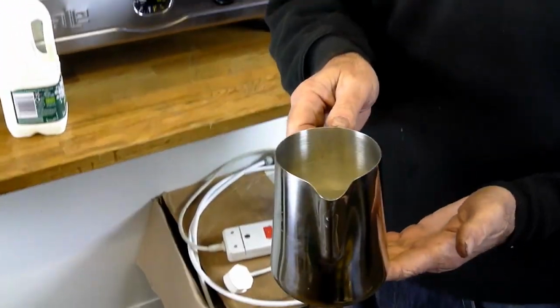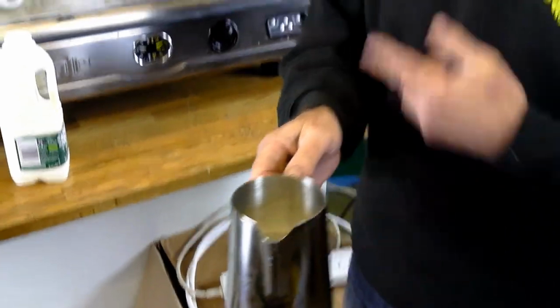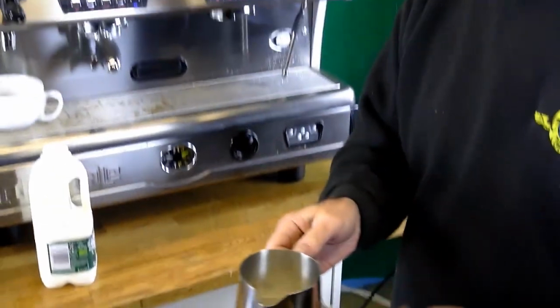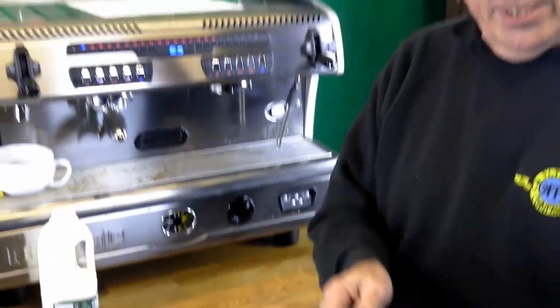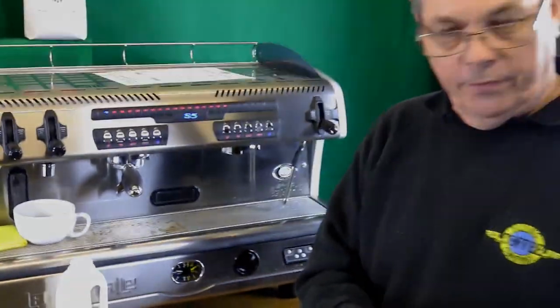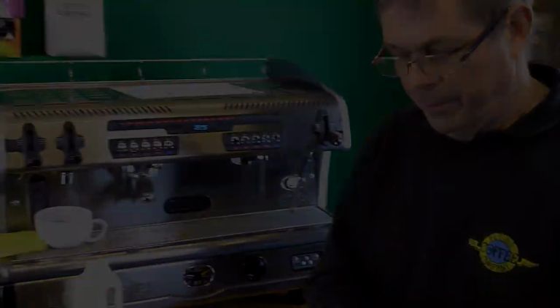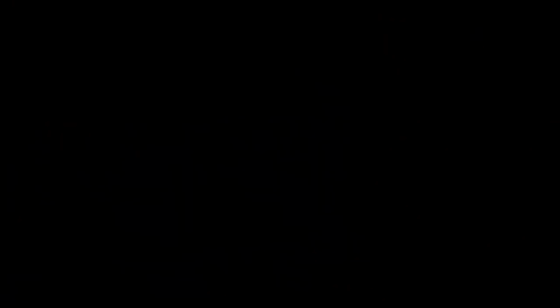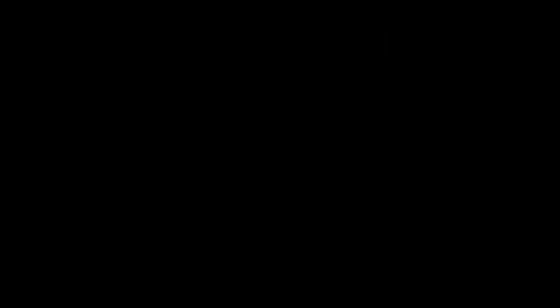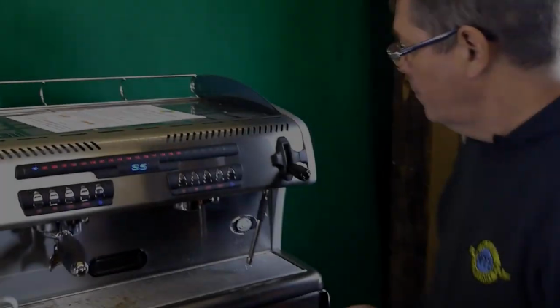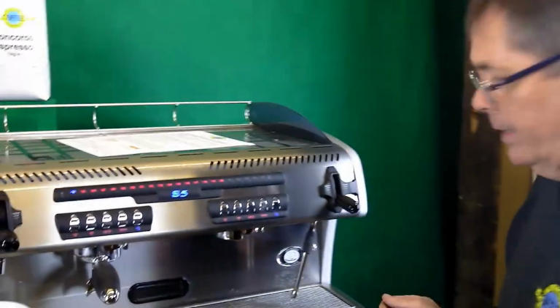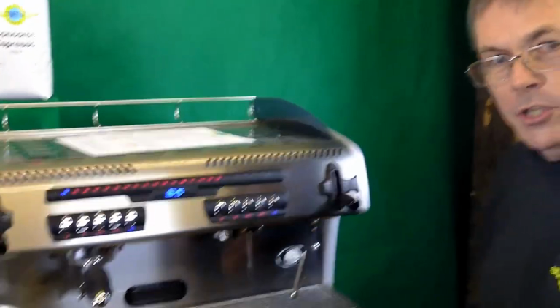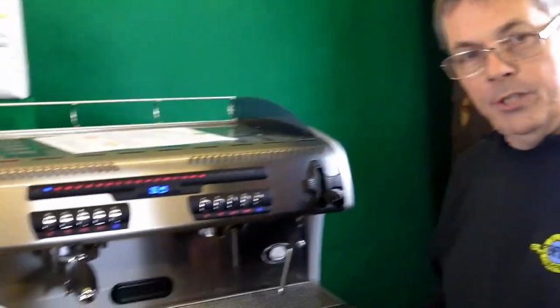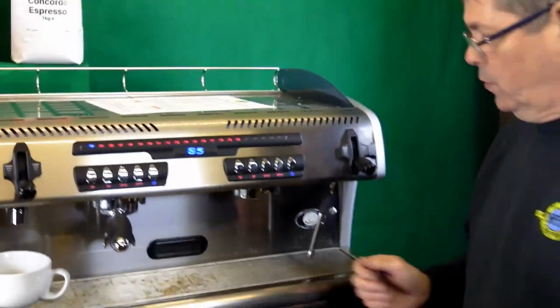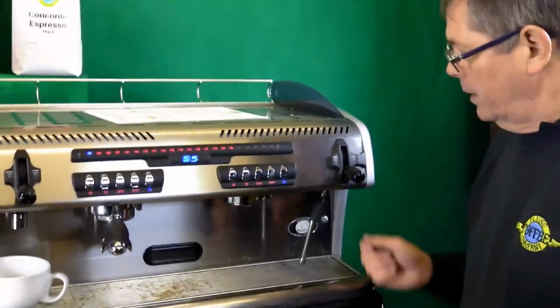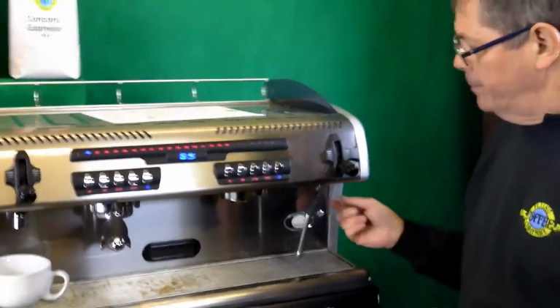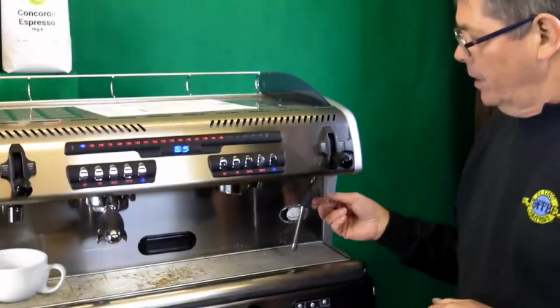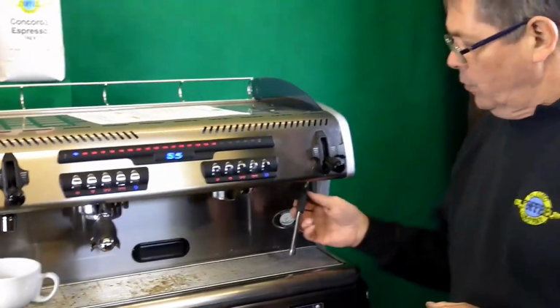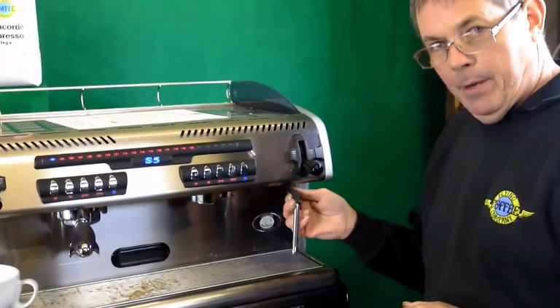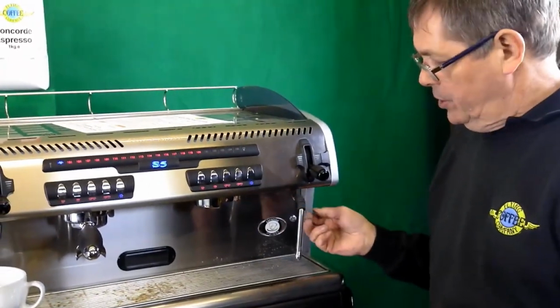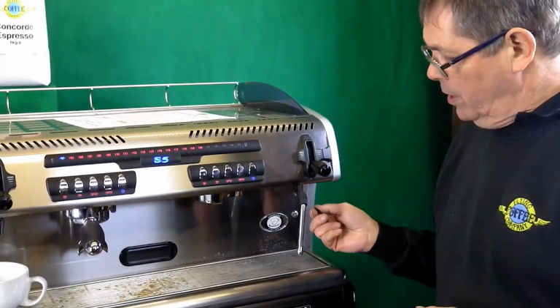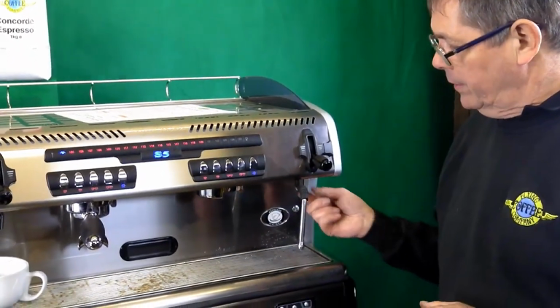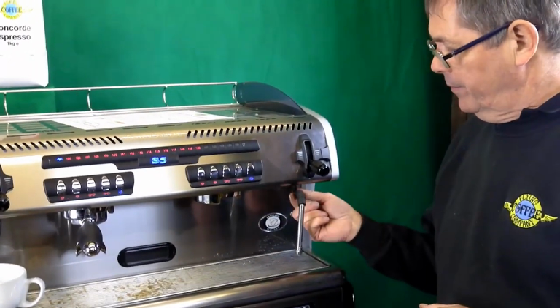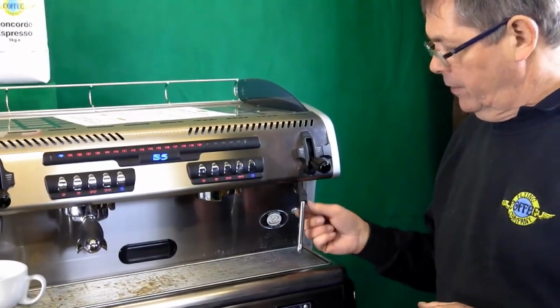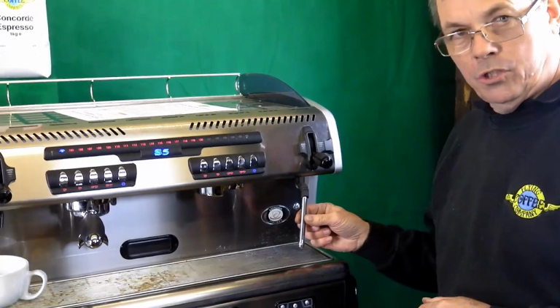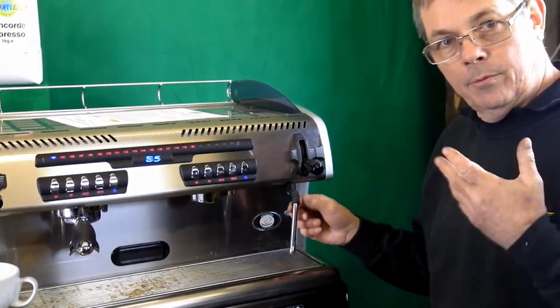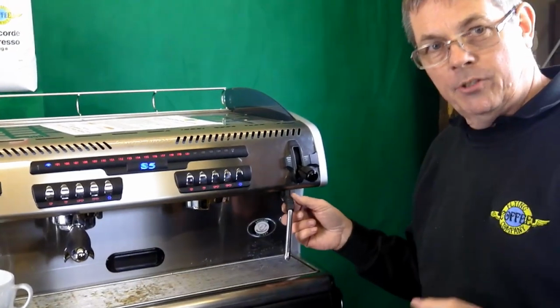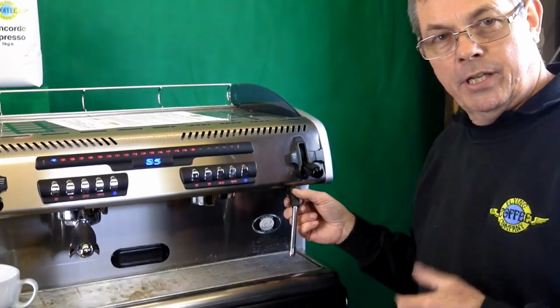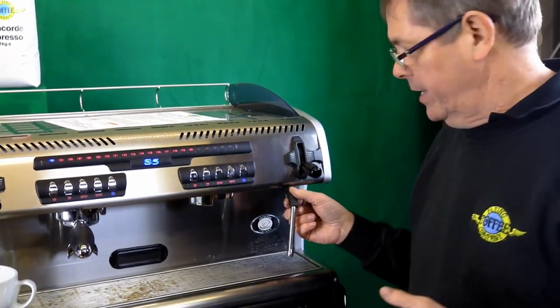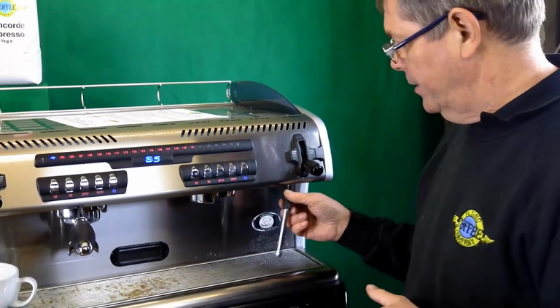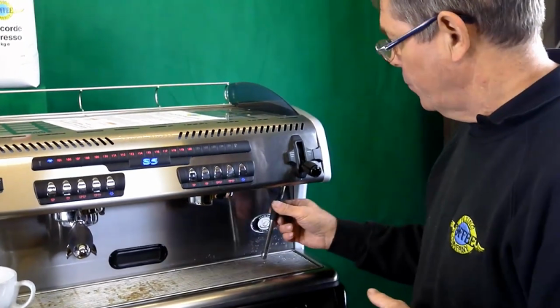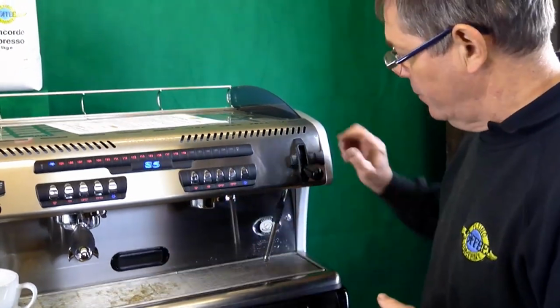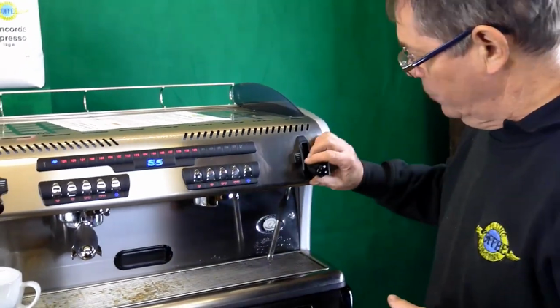We'll now go to the machine and prepare it for foaming. If your machine hasn't been used for a while, or the steam arm hasn't been used for a while, it will be full of water — the steam has condensed in there — and we need to get rid of that water first.